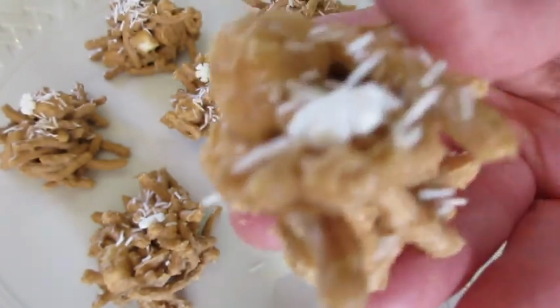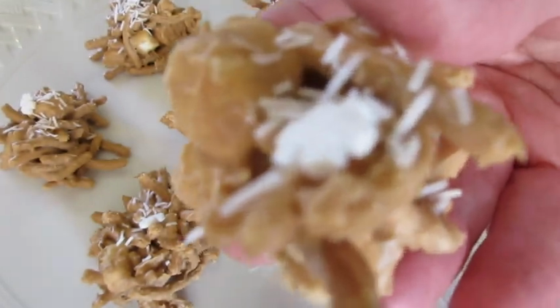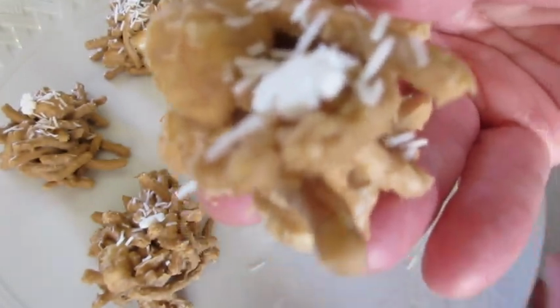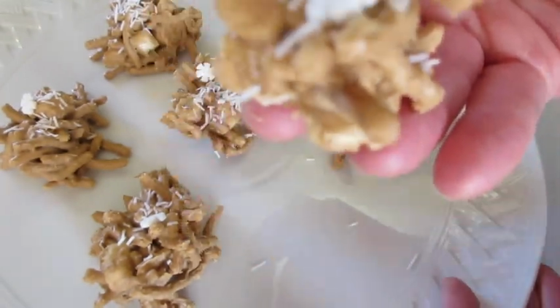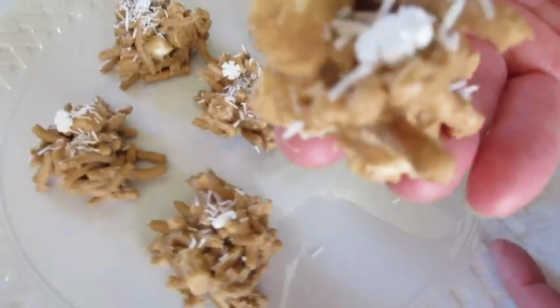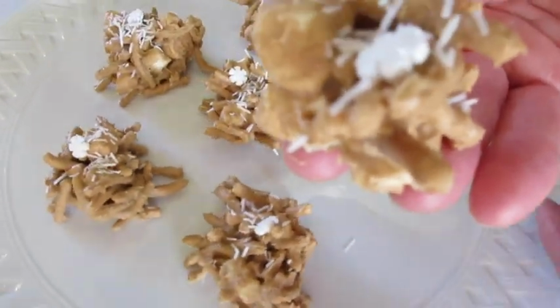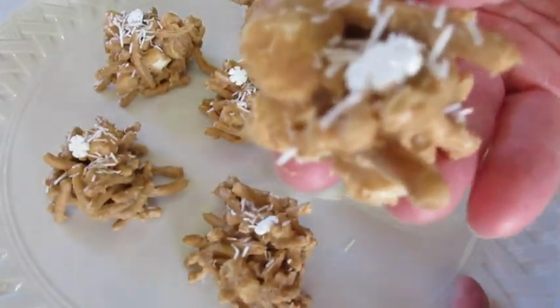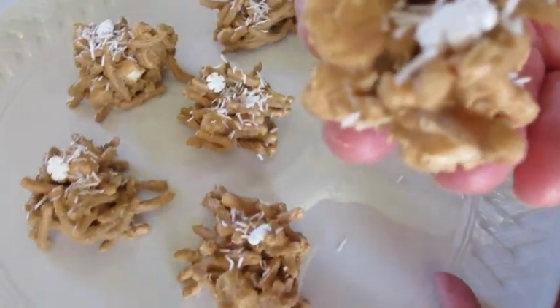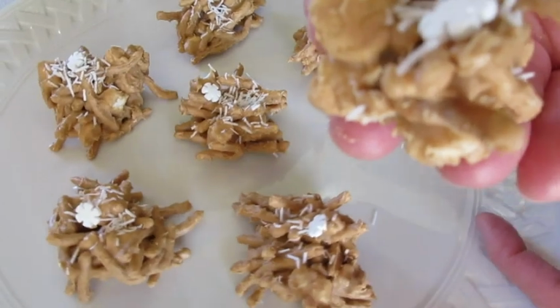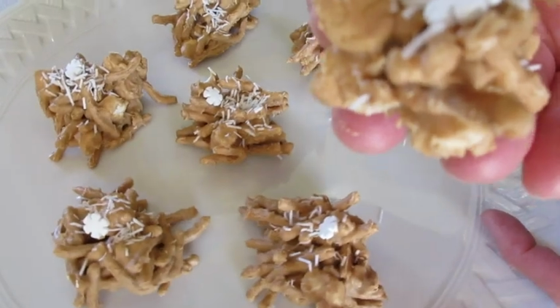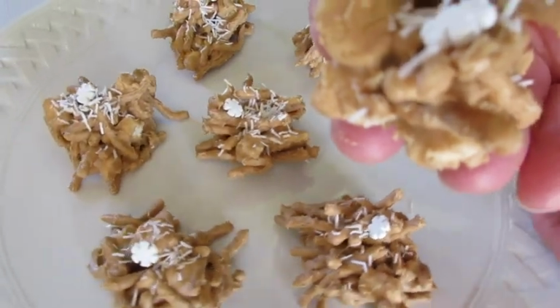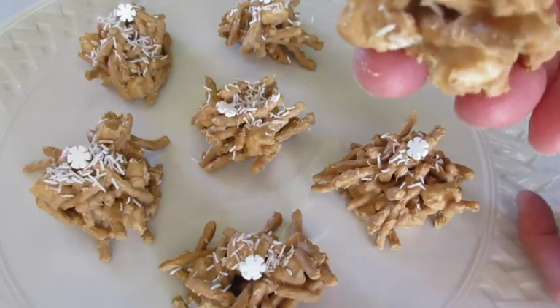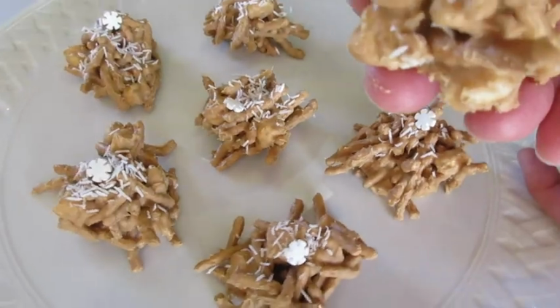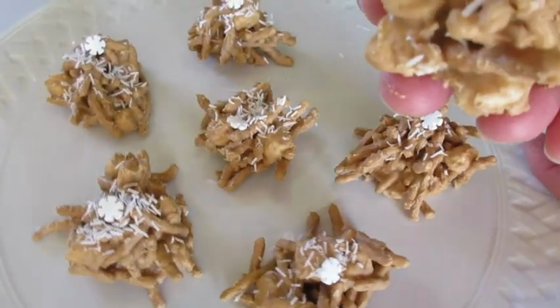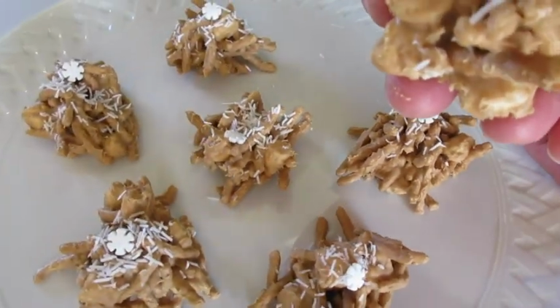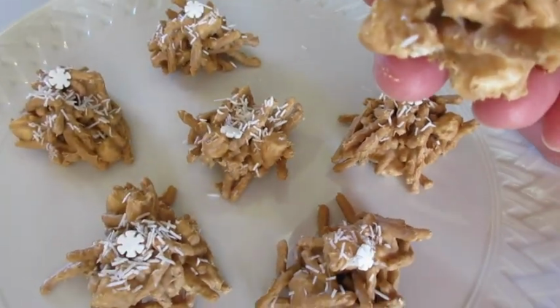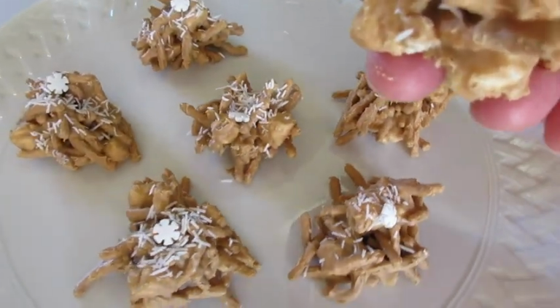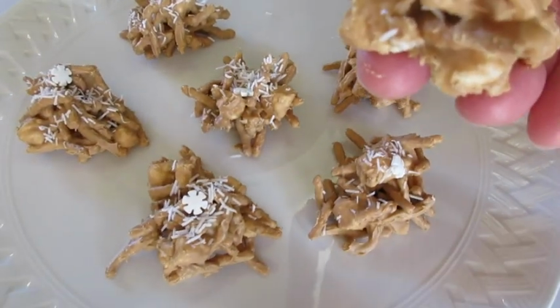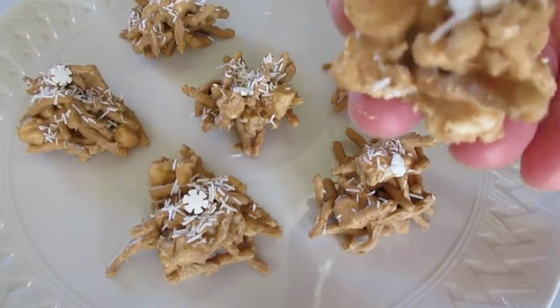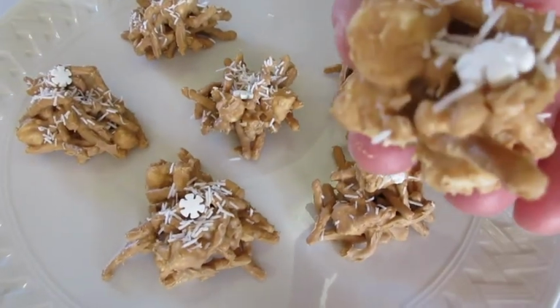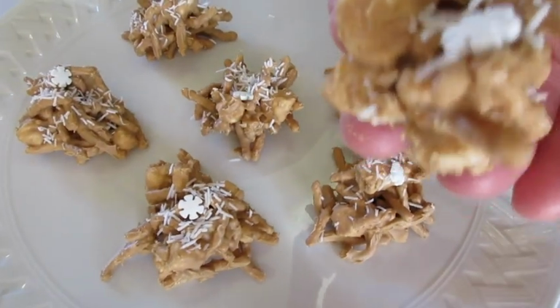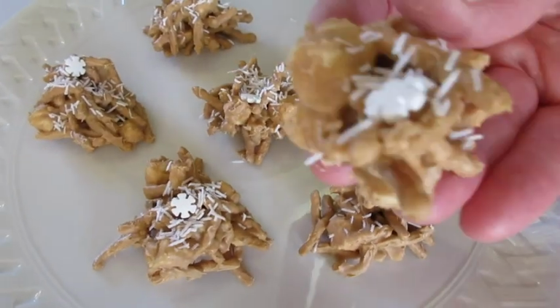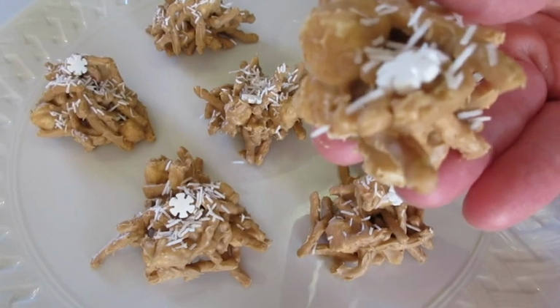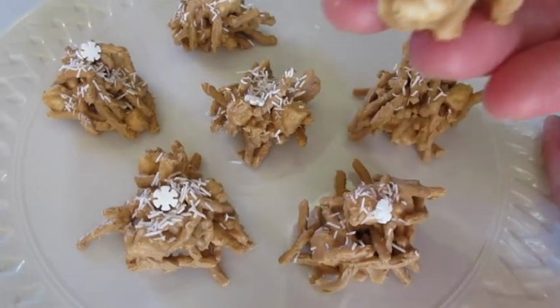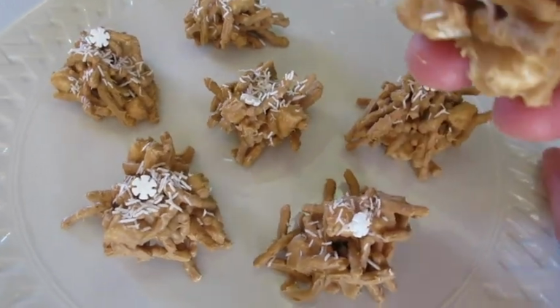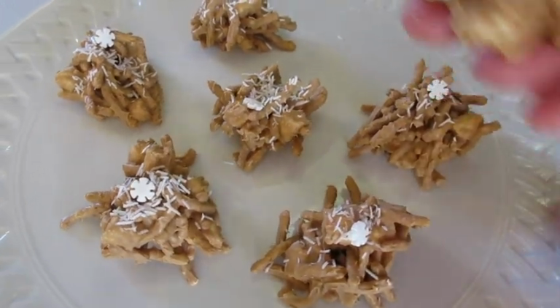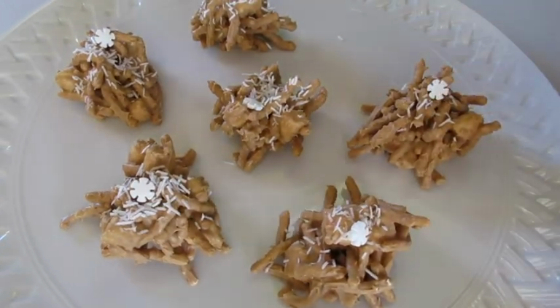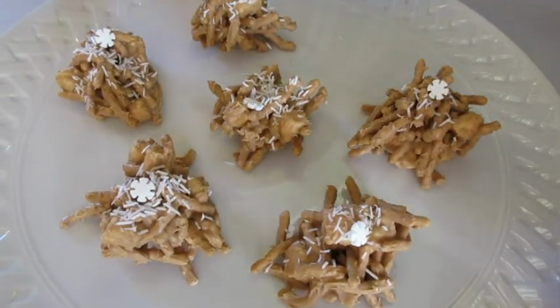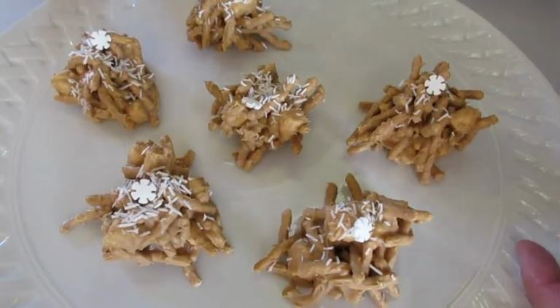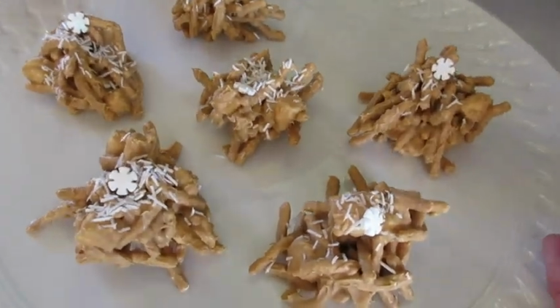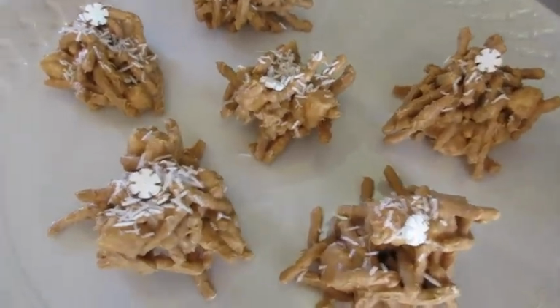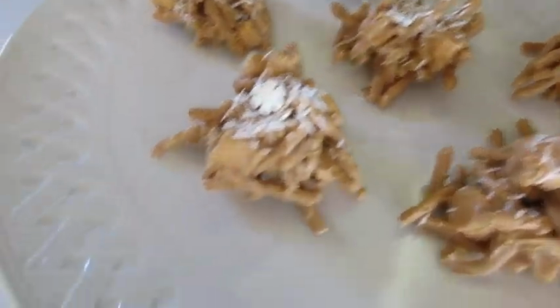I'm Deronda with Foods 101. Give me a thumbs up, leave me a comment, and hit that notification bell to be the first to get my new YouTube food videos. Merry Christmas, Happy Holidays — I'll catch you lovely people later!